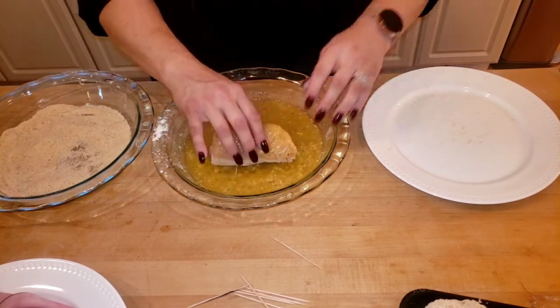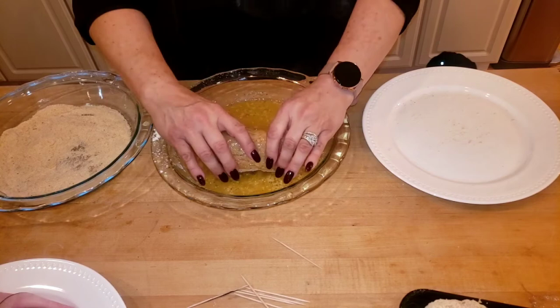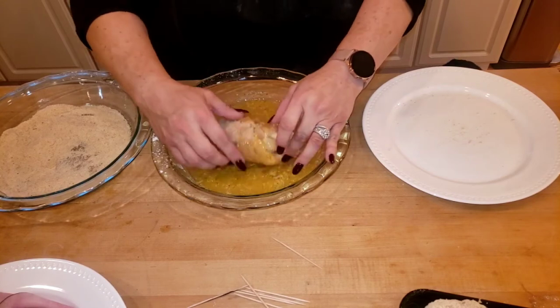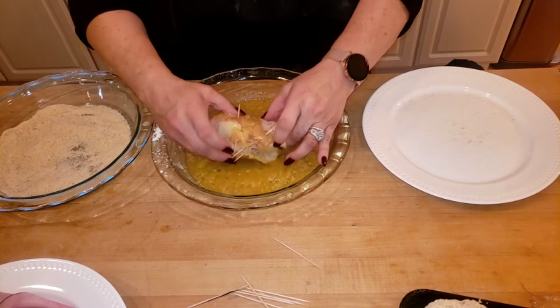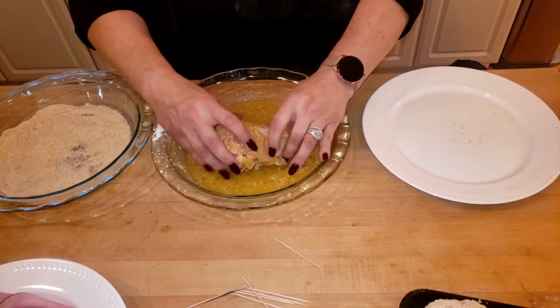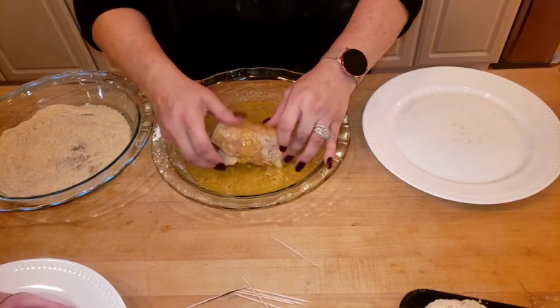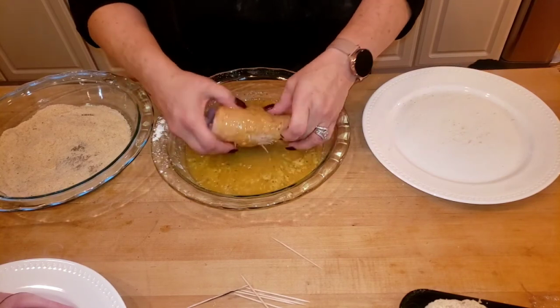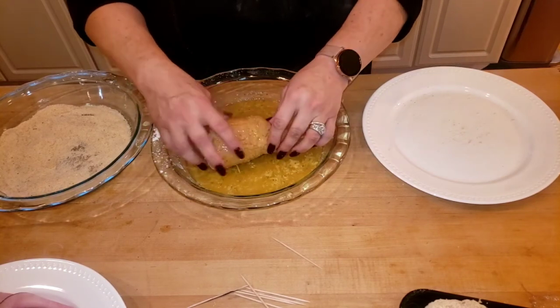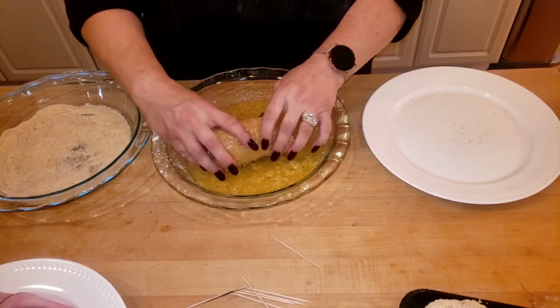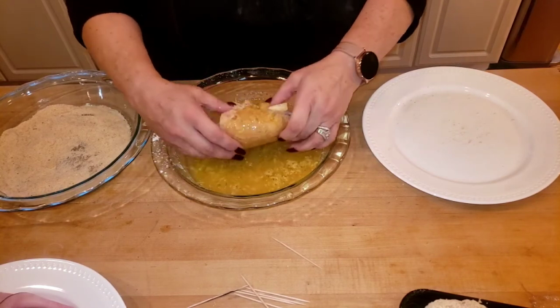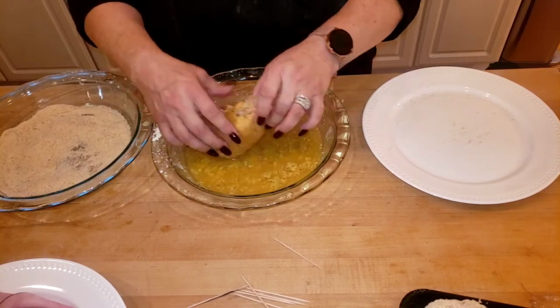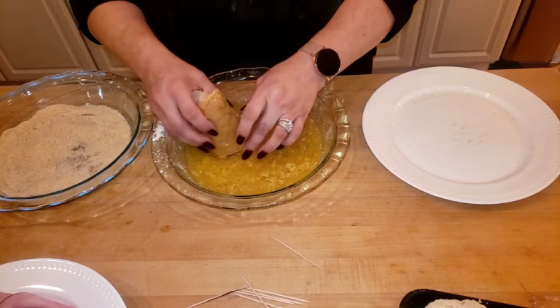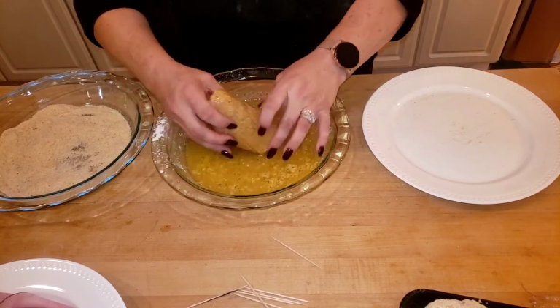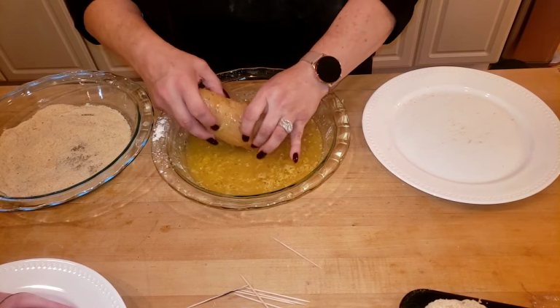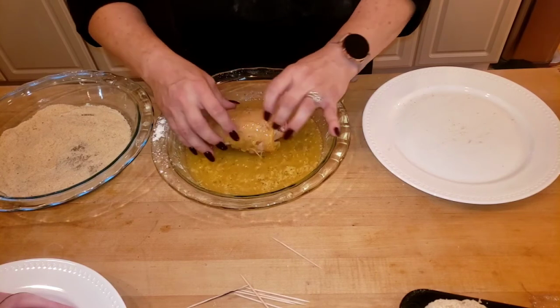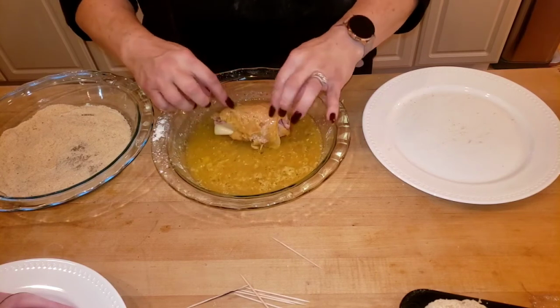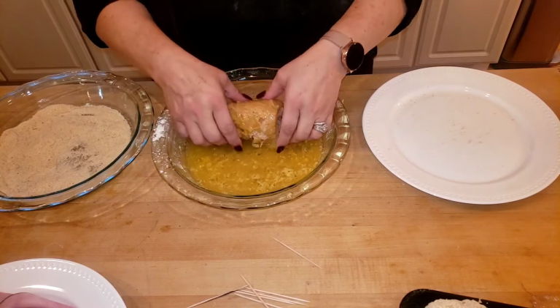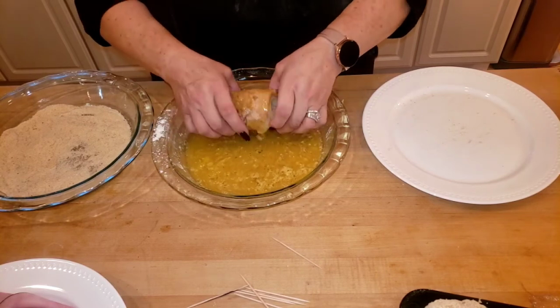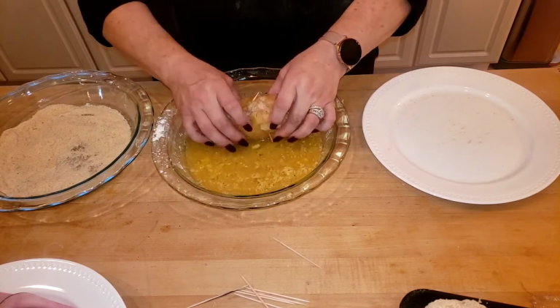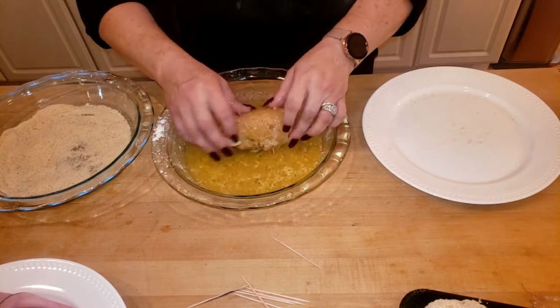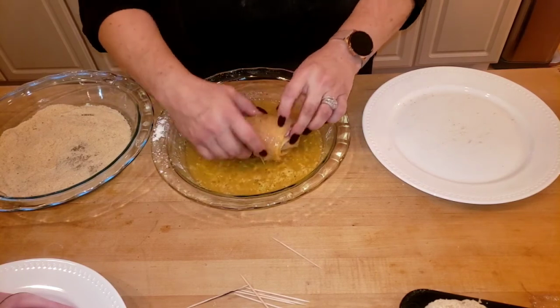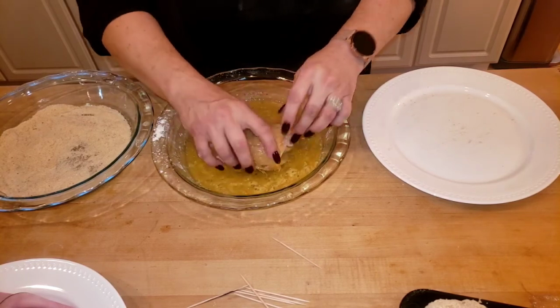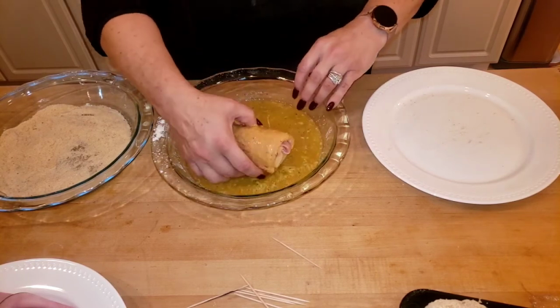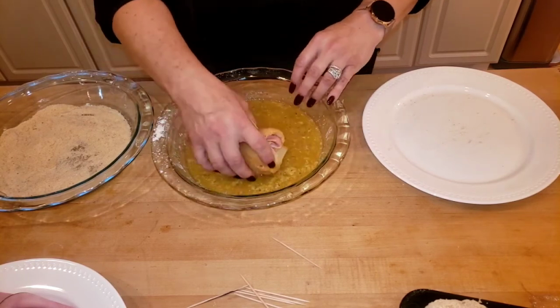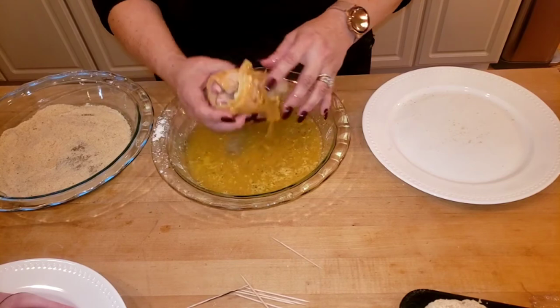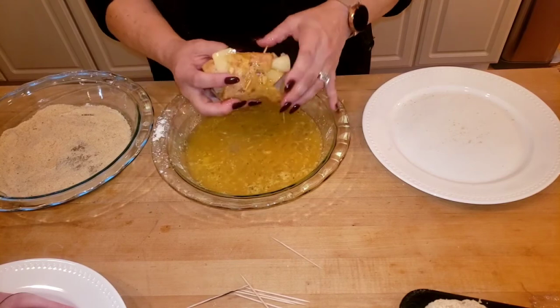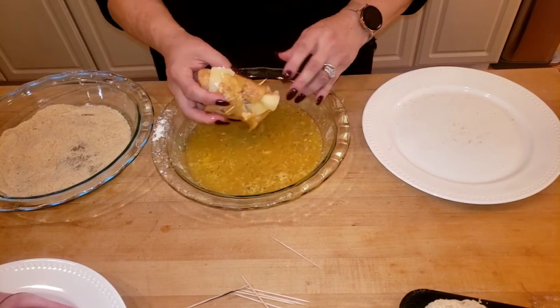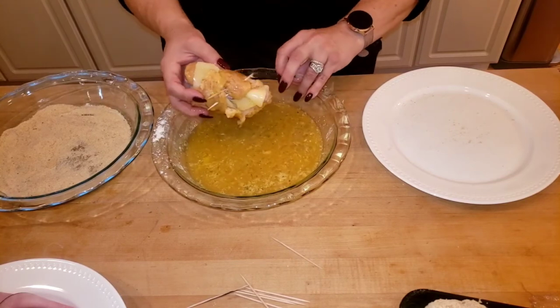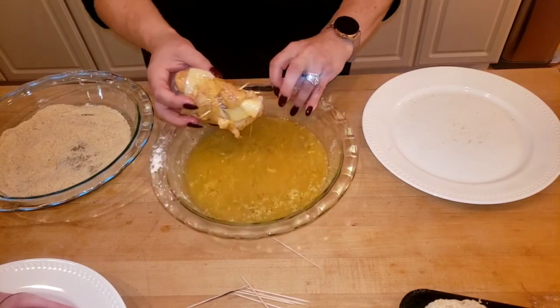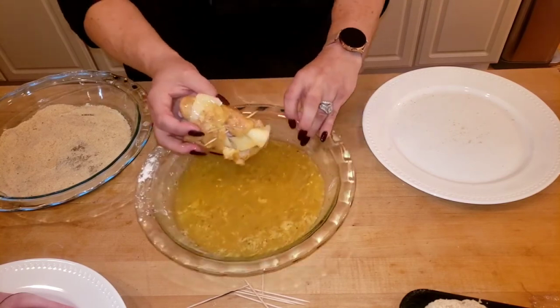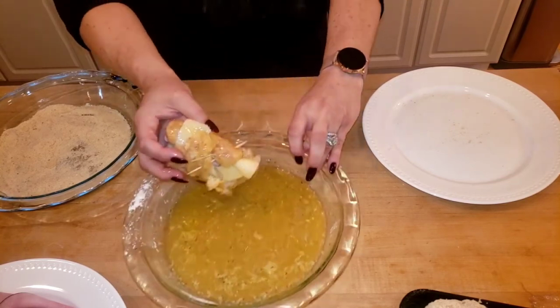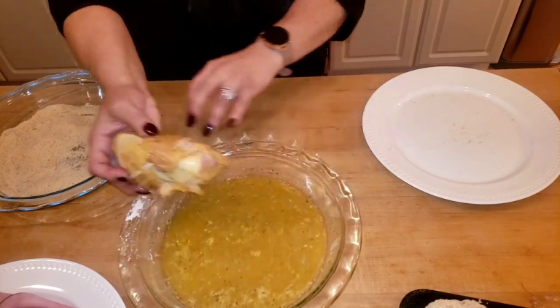This is what you would be doing on your plain chicken. Pretend this is not already breaded. This is what you do — you roll up your chicken.